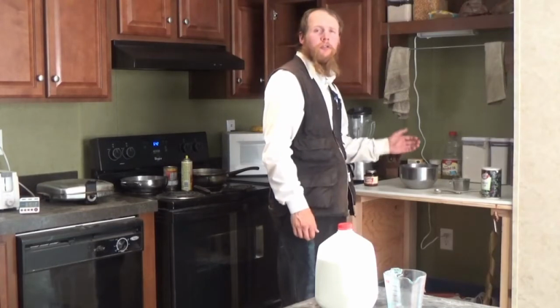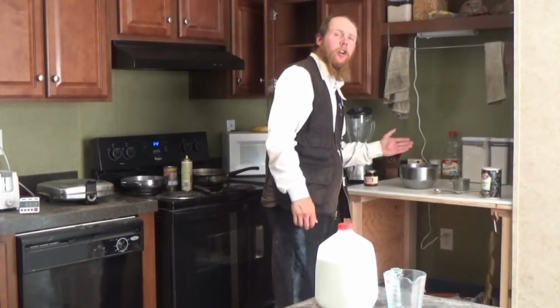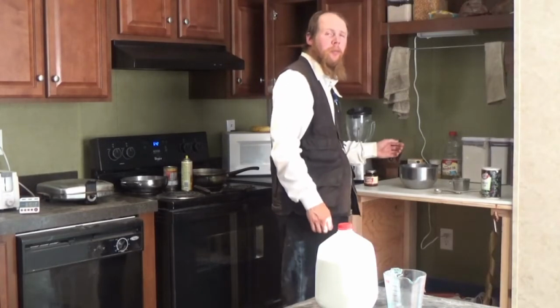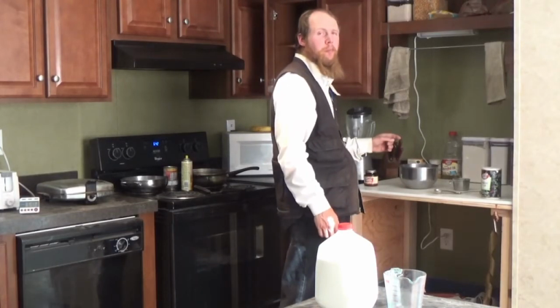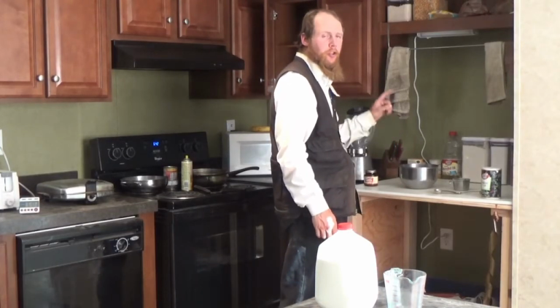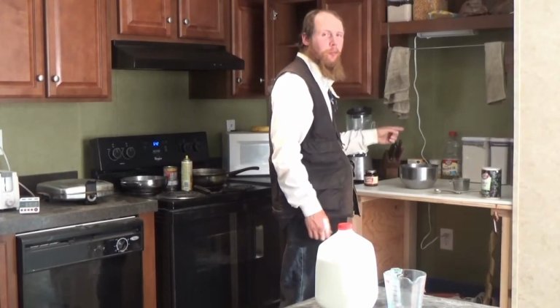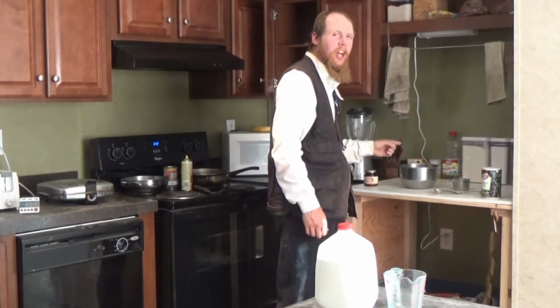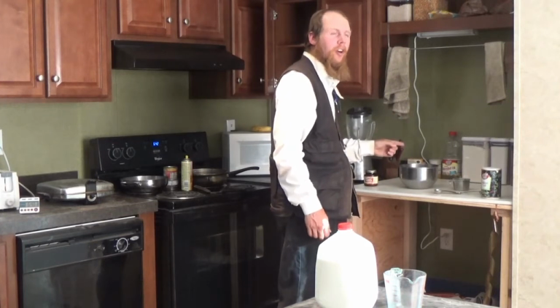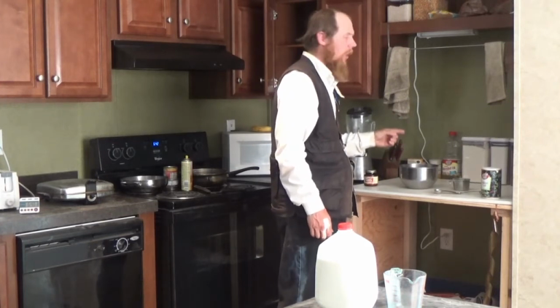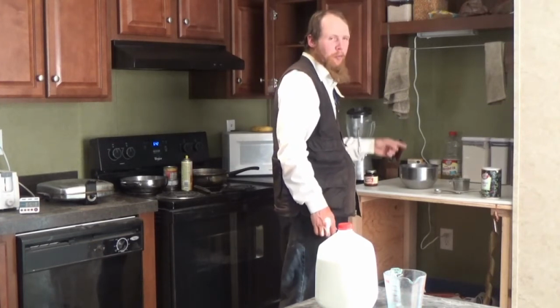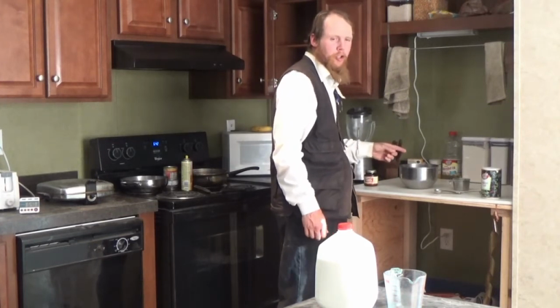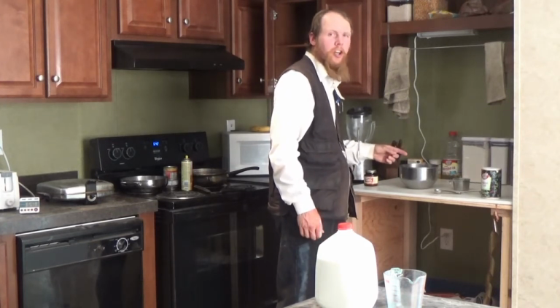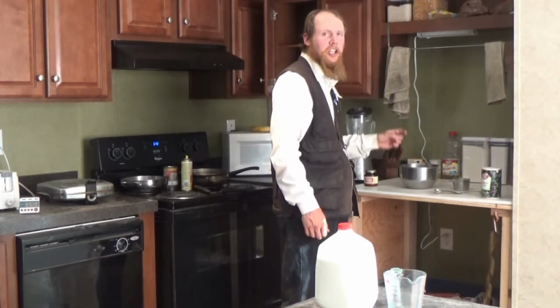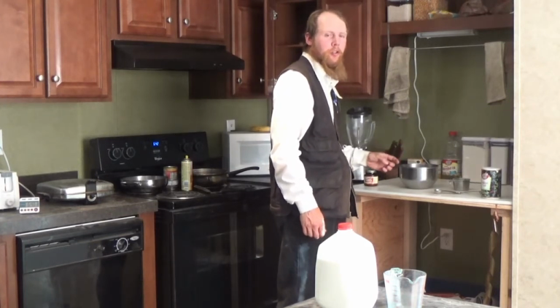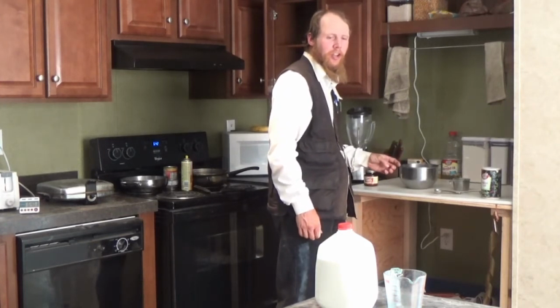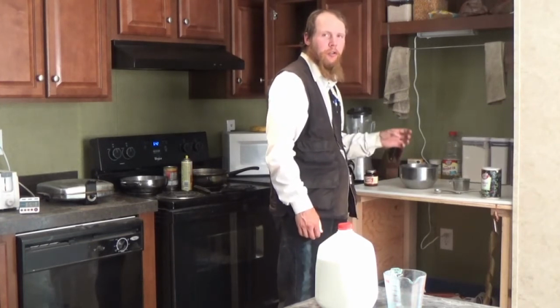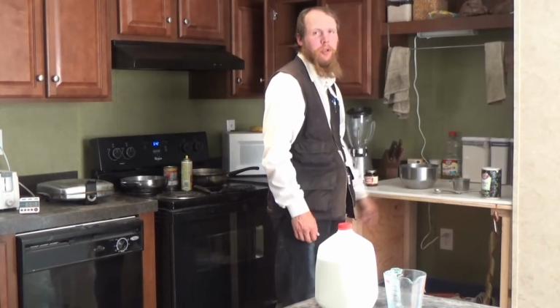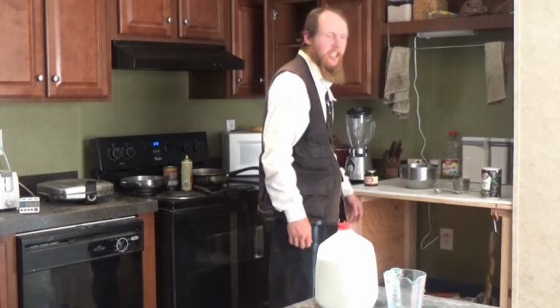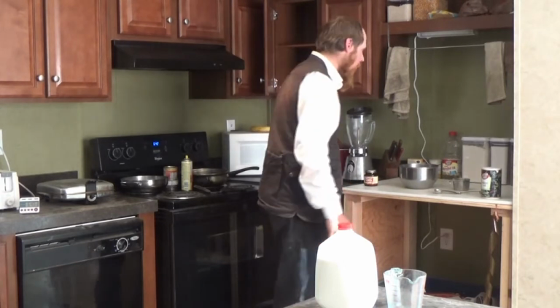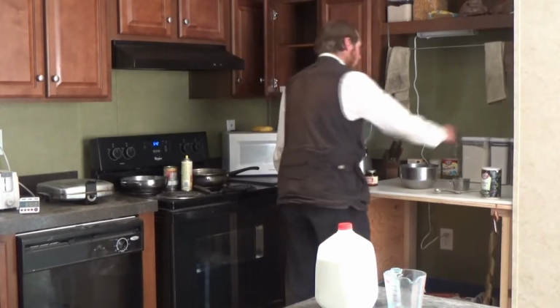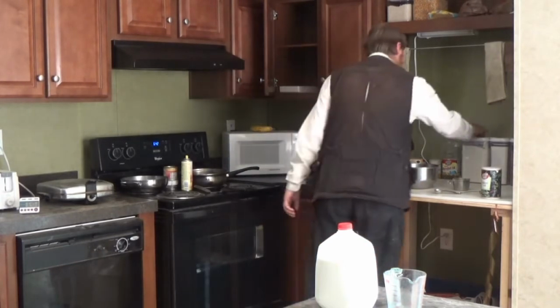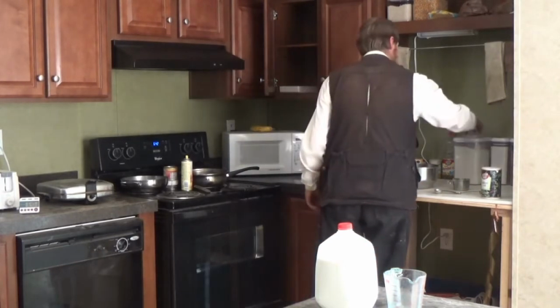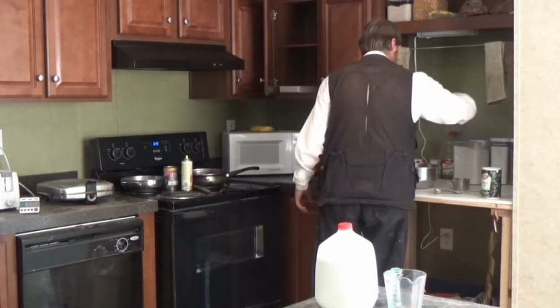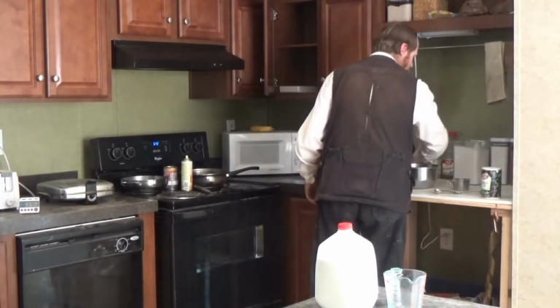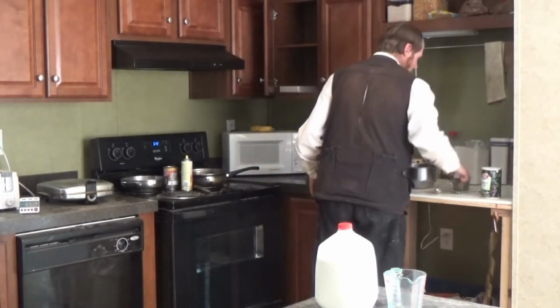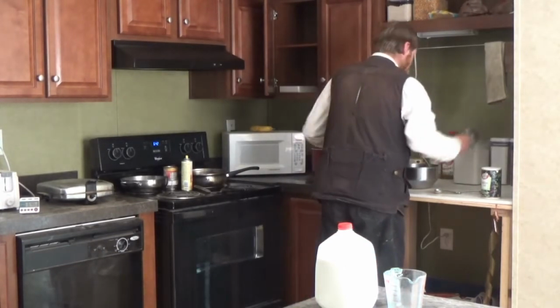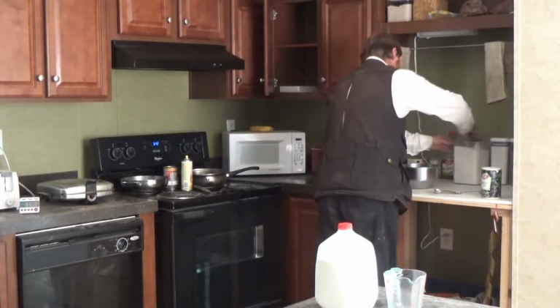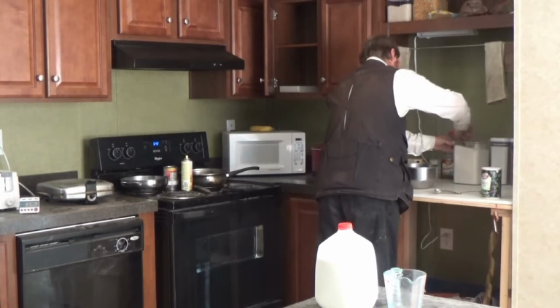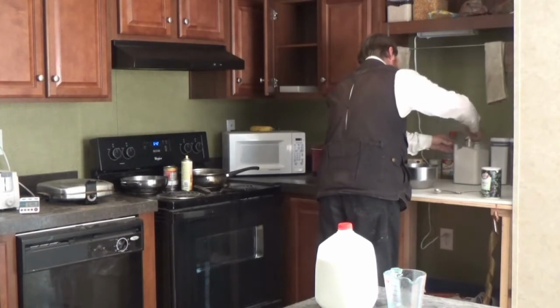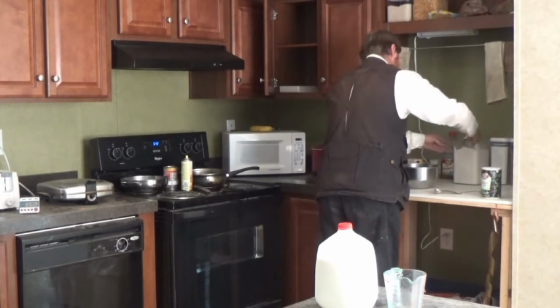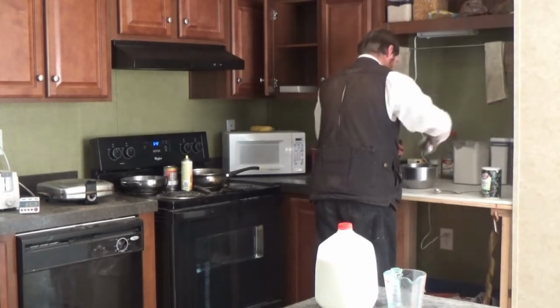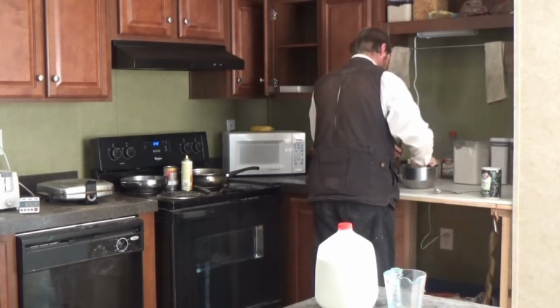First off, I'm going to mix three cups of flour with a tablespoon of sugar, a teaspoon of salt, and two teaspoons of yeast.